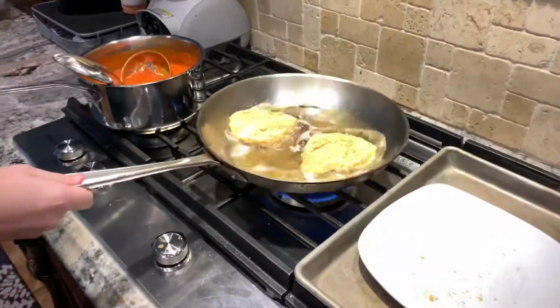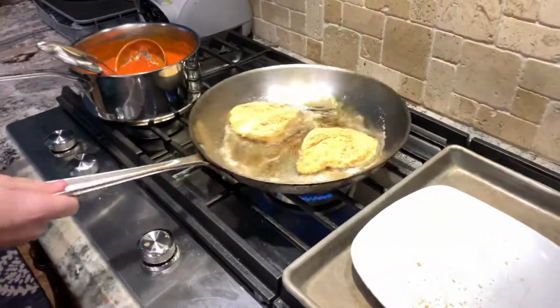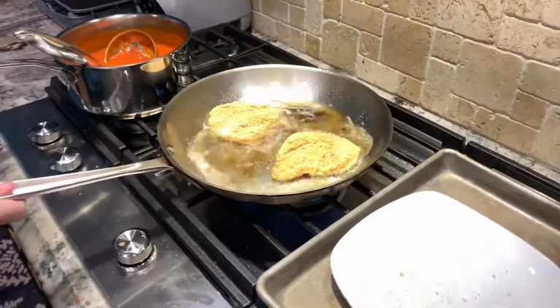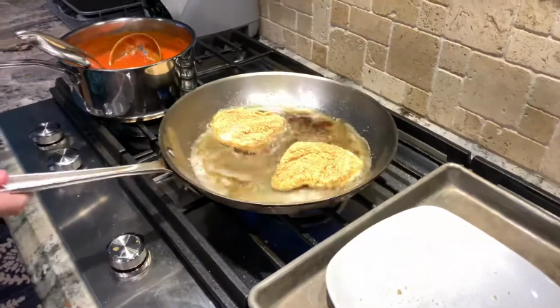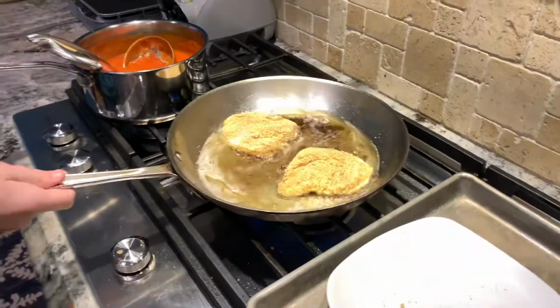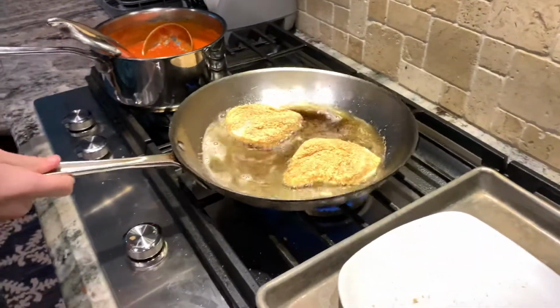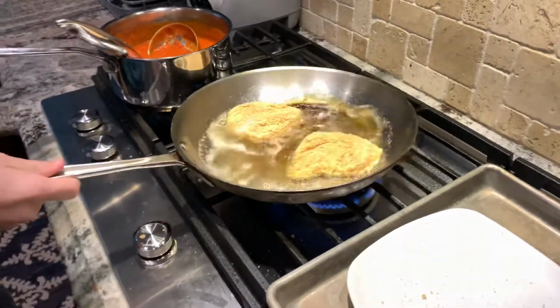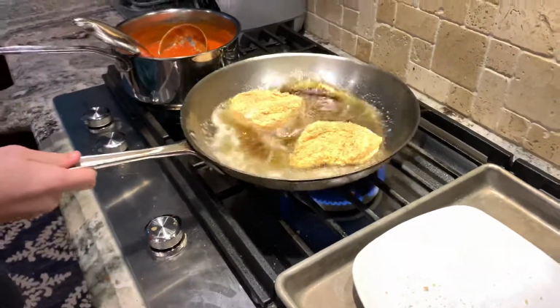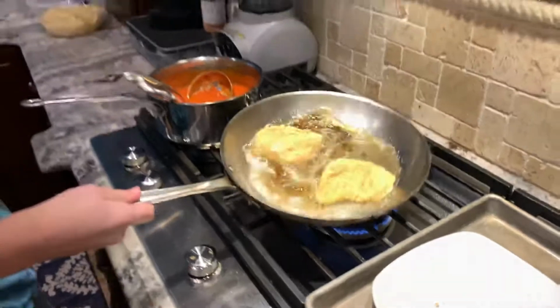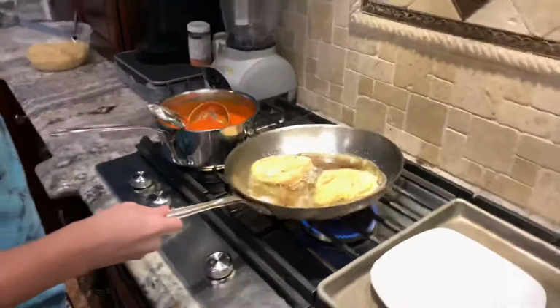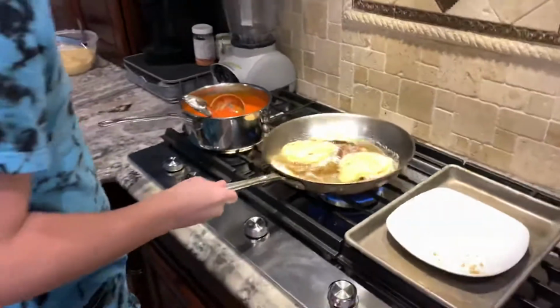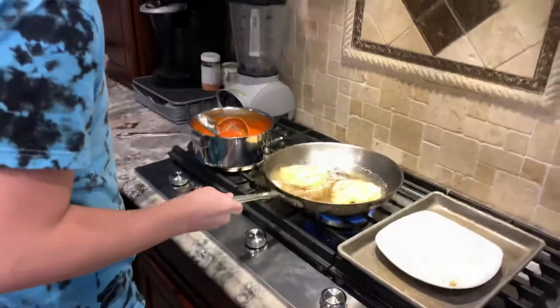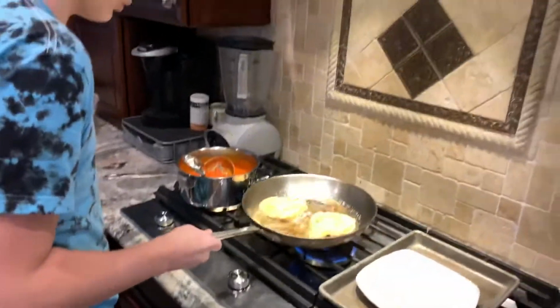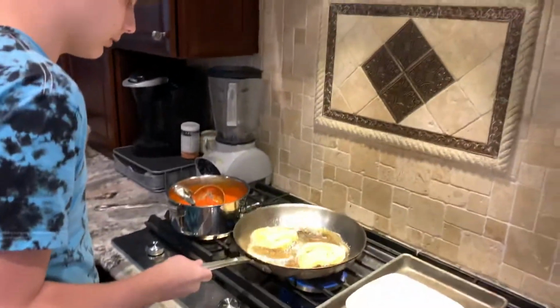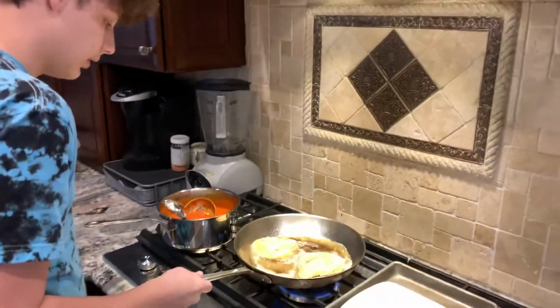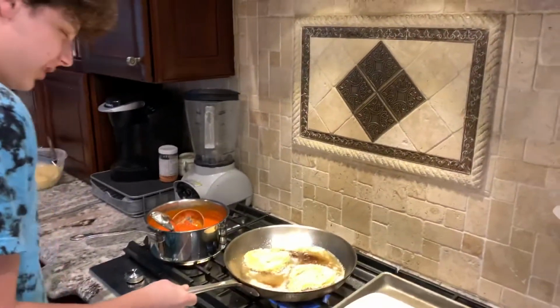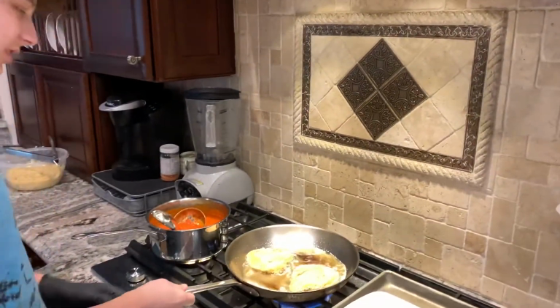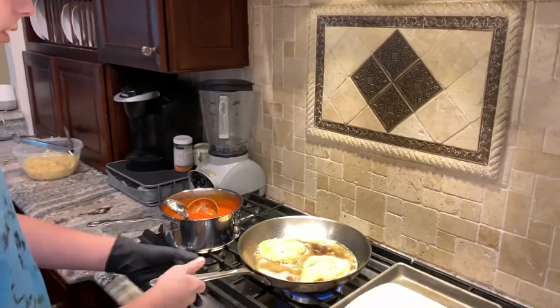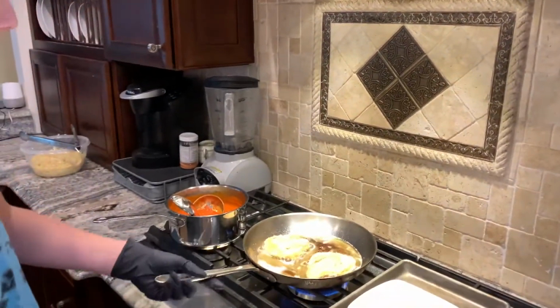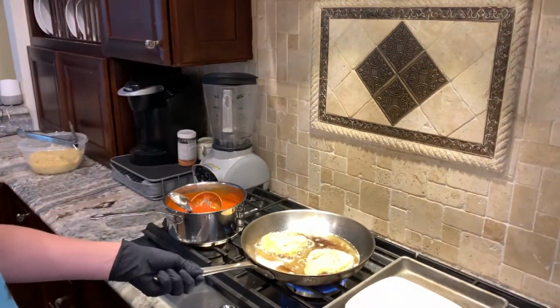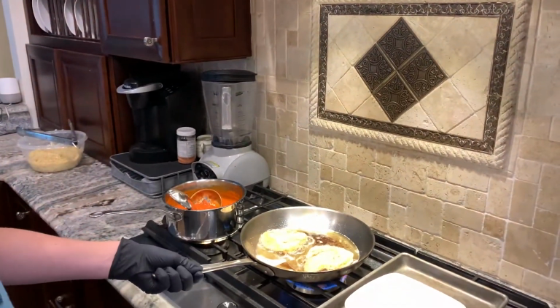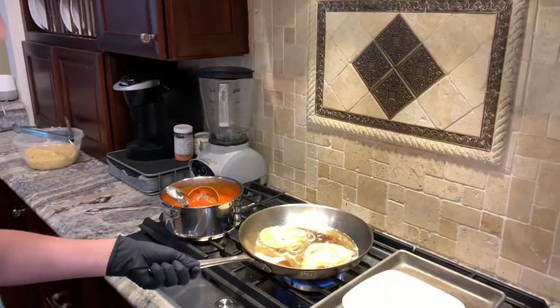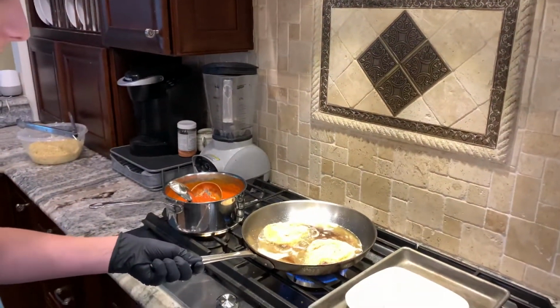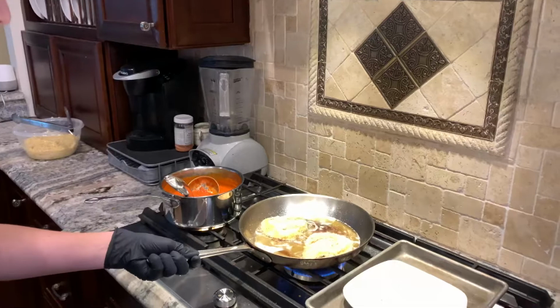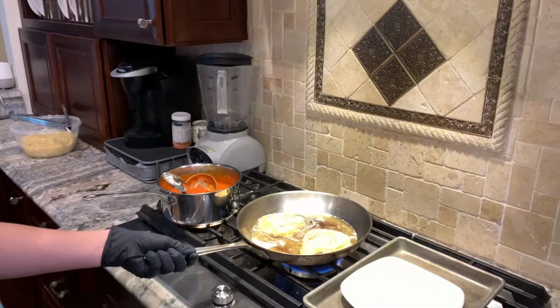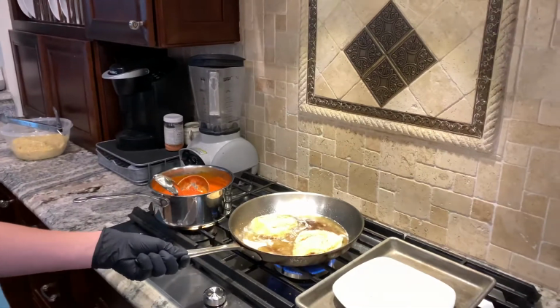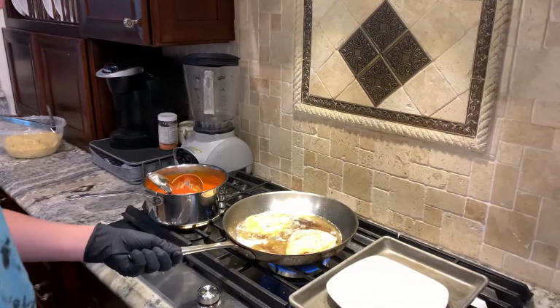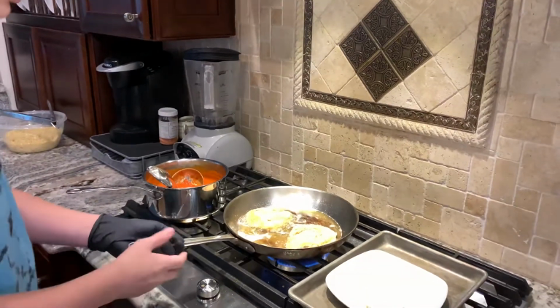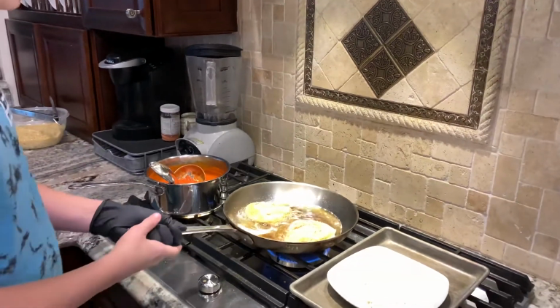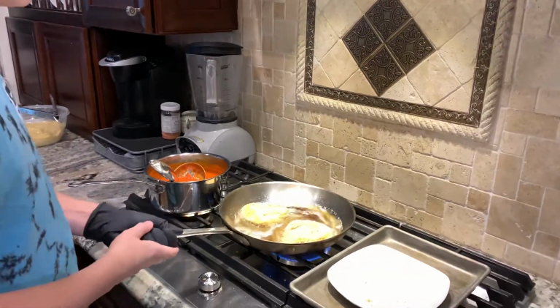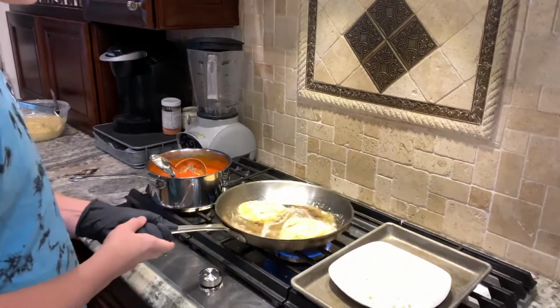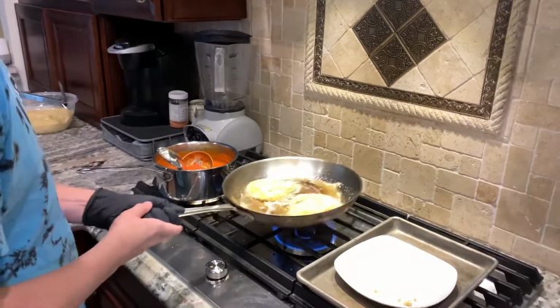We're just going to shake the pan around and dip the oil all over it so that it doesn't become less evenly cooked on any of the sides.